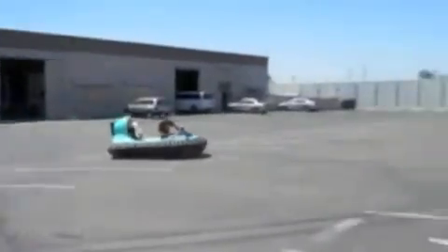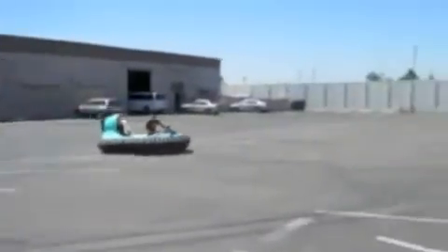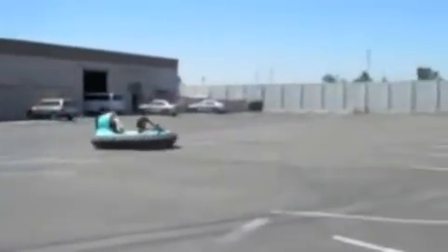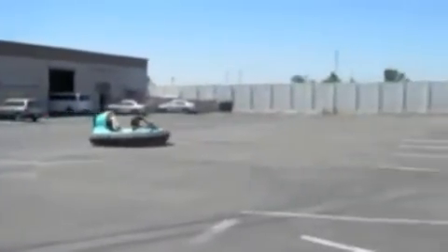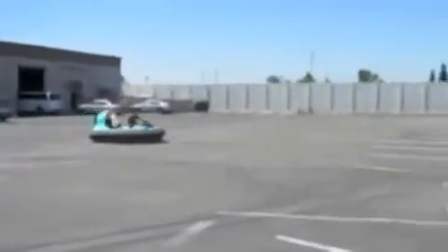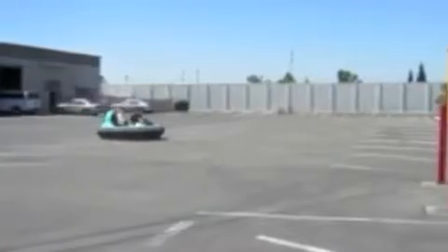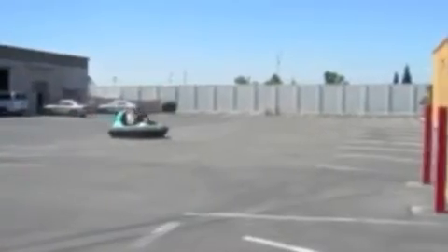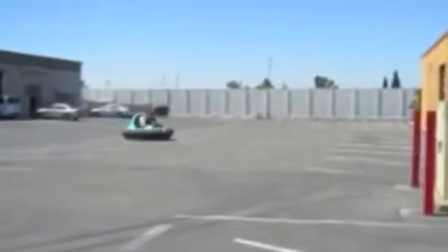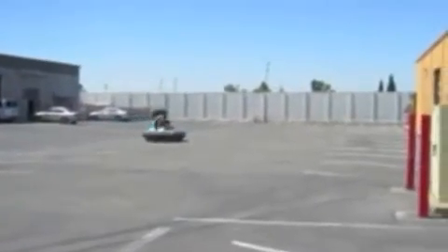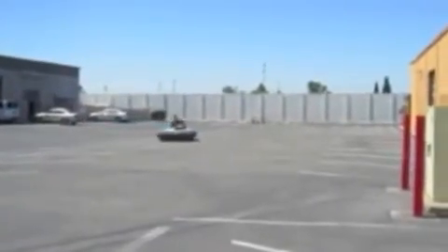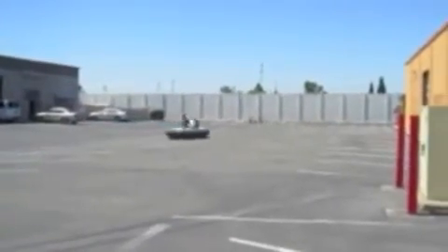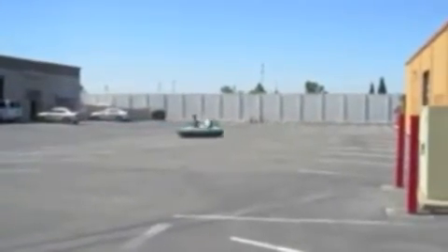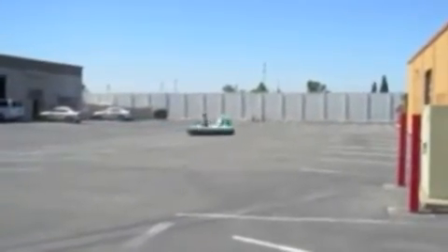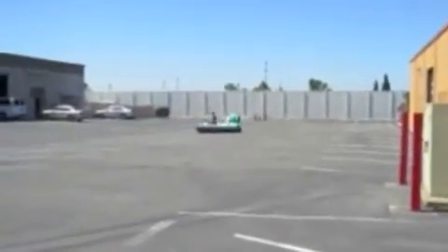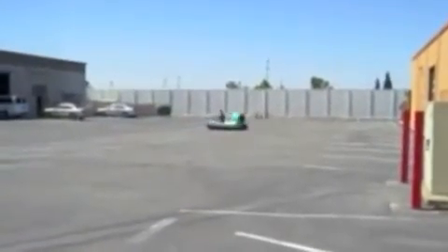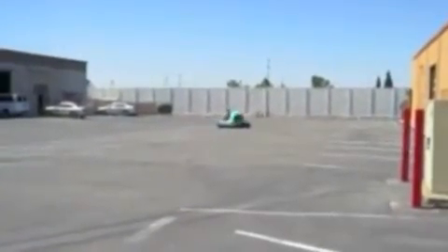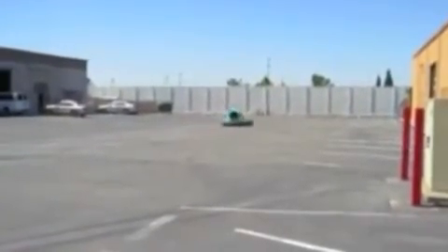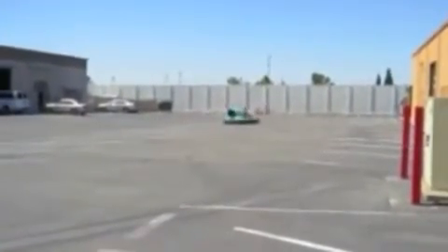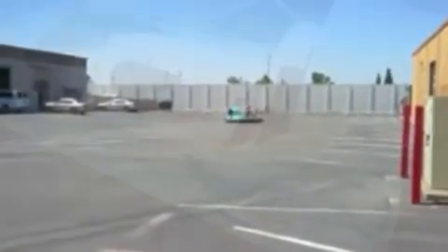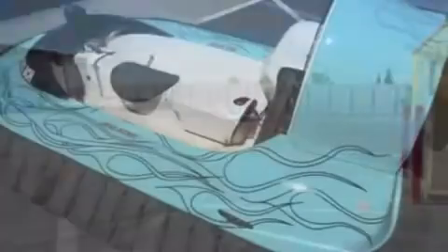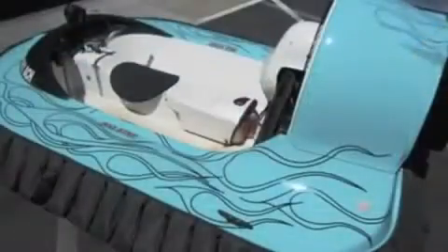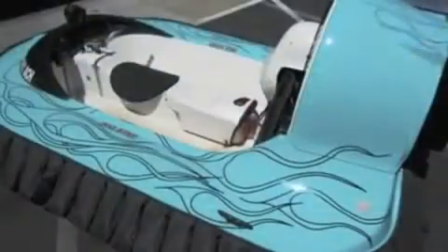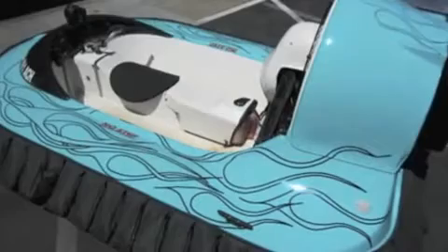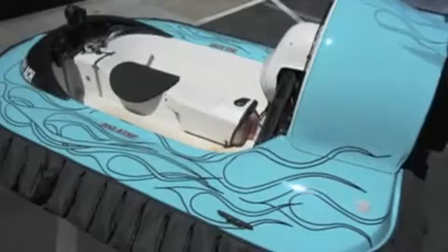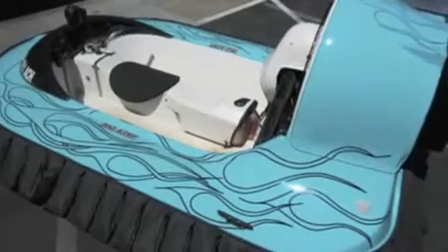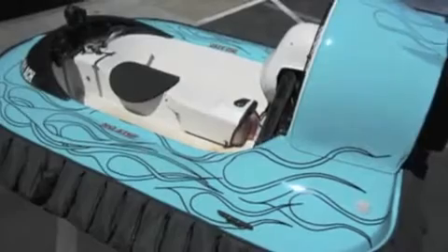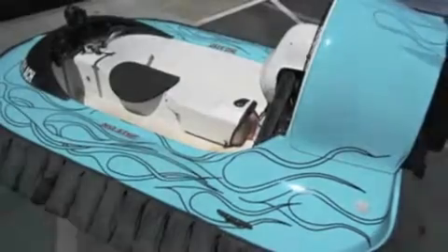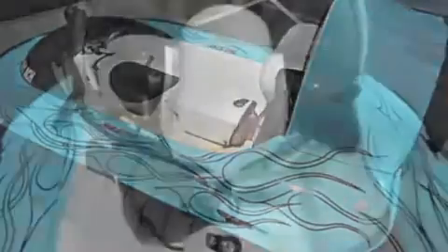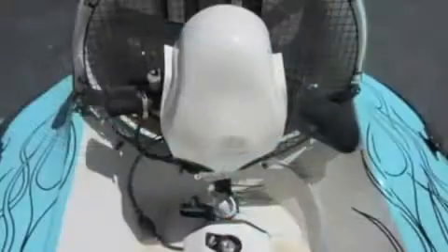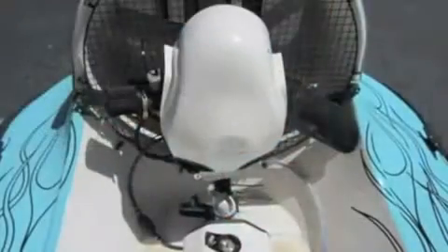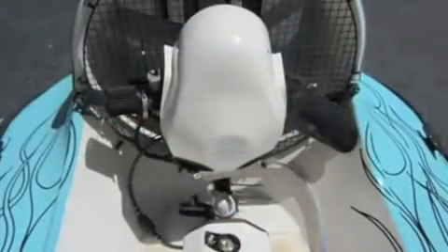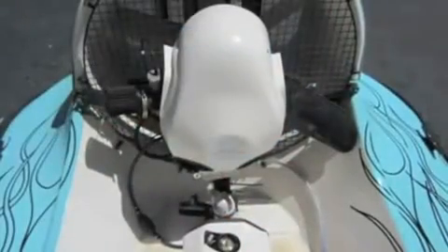It has a five gallon gas tank with gauge. The hovercraft runs well and appears to be in very good condition. It comes with a trailer that has good tires, though the trailer is not currently registered.